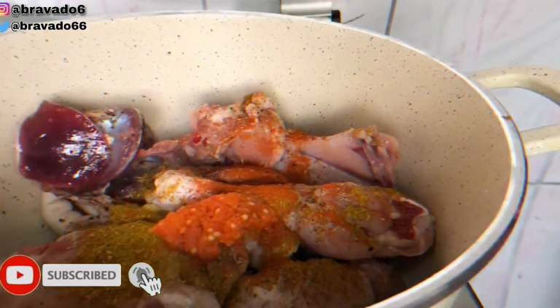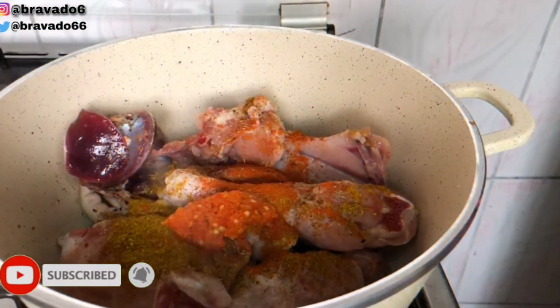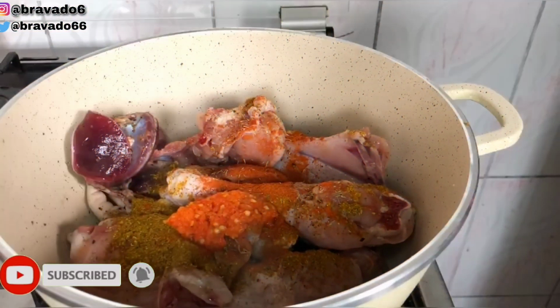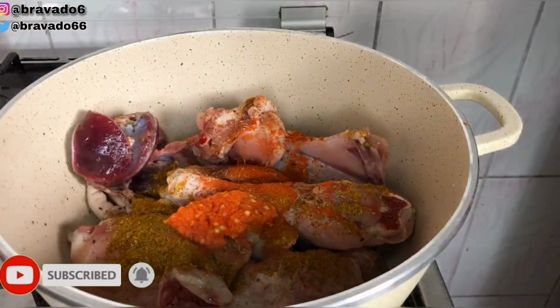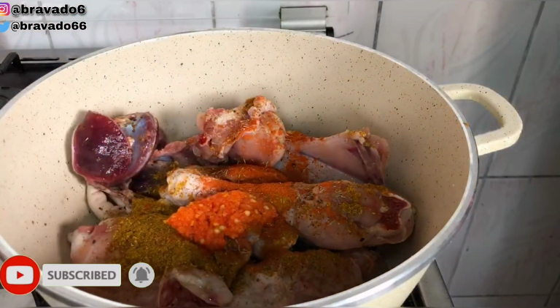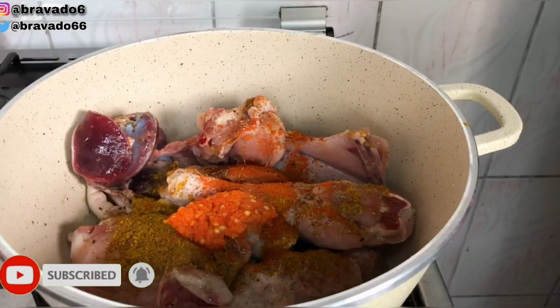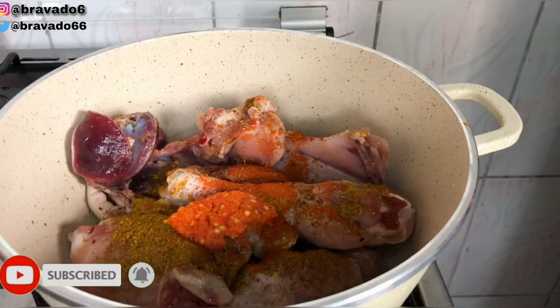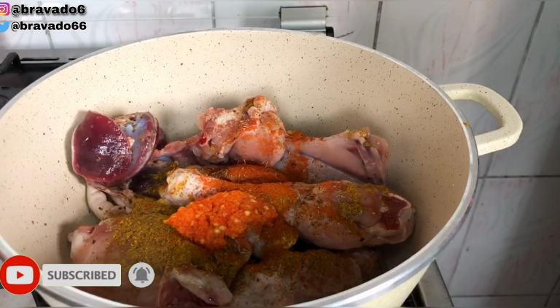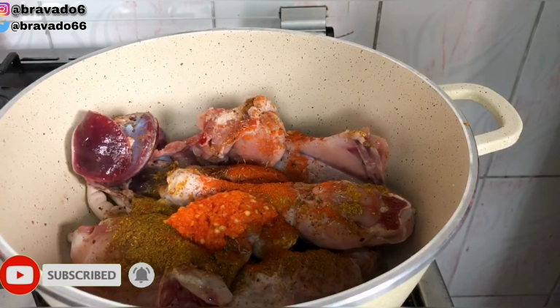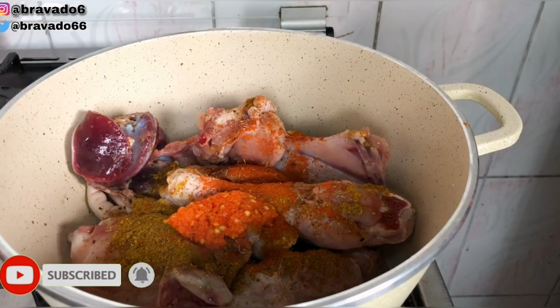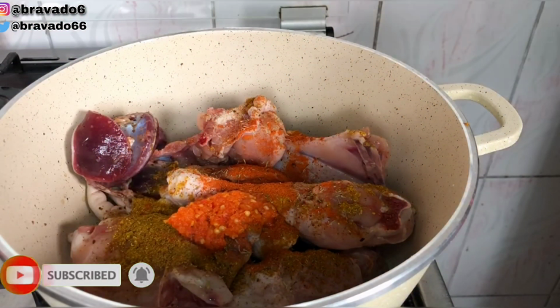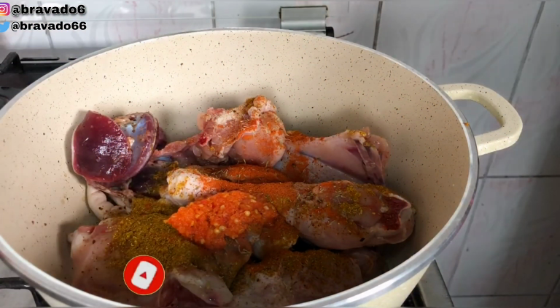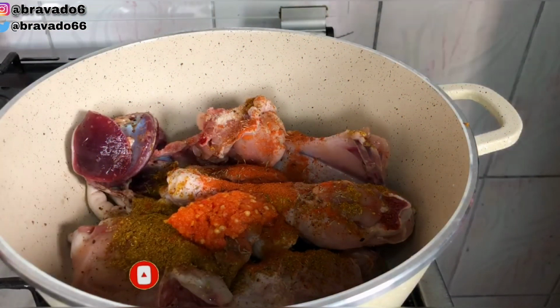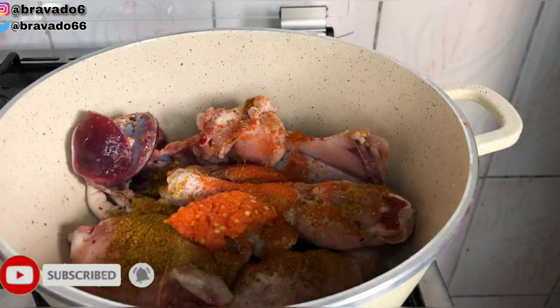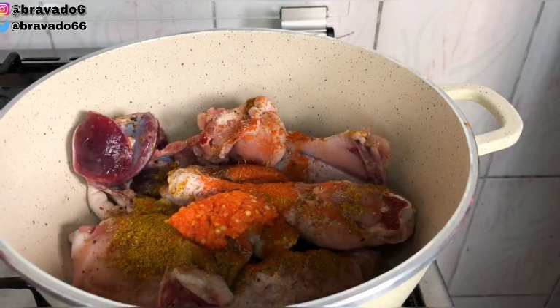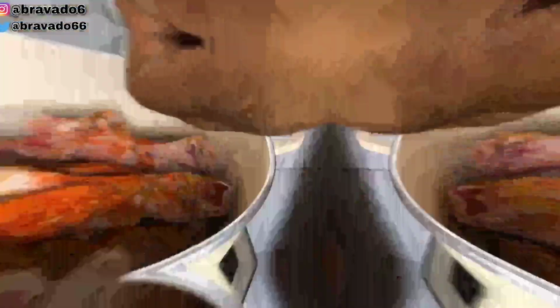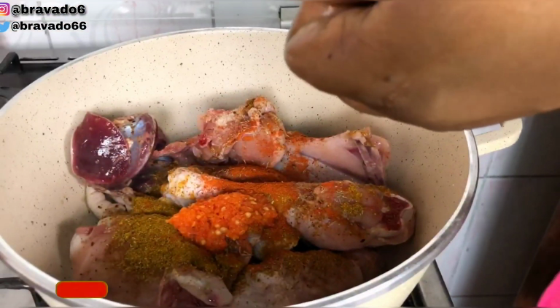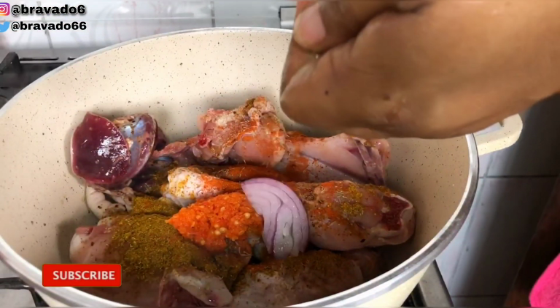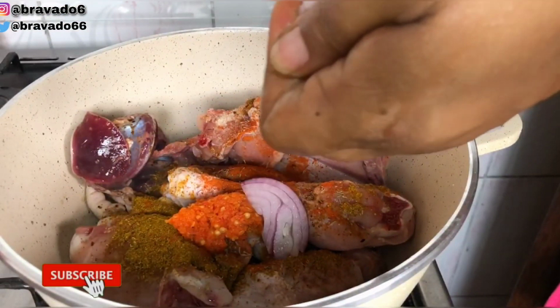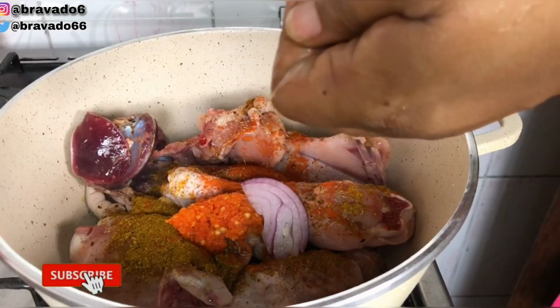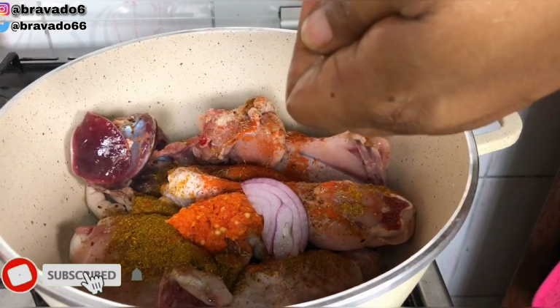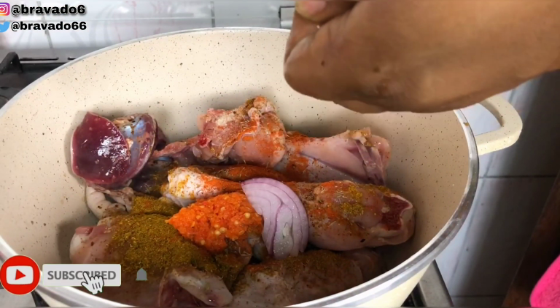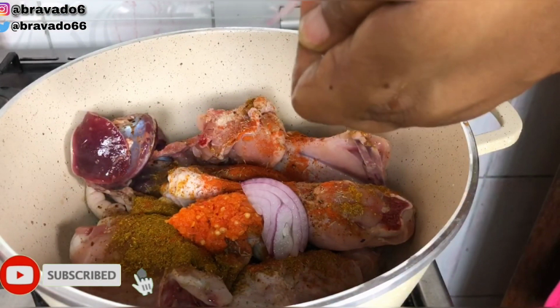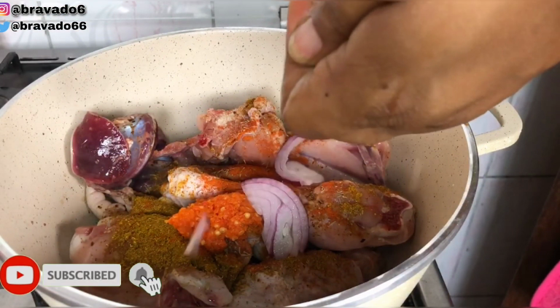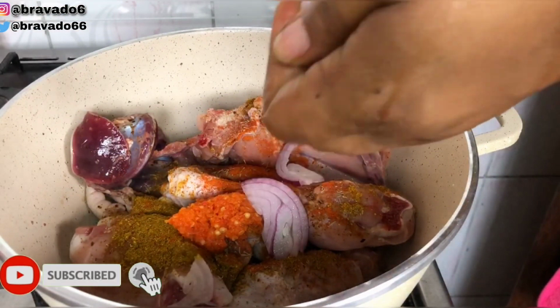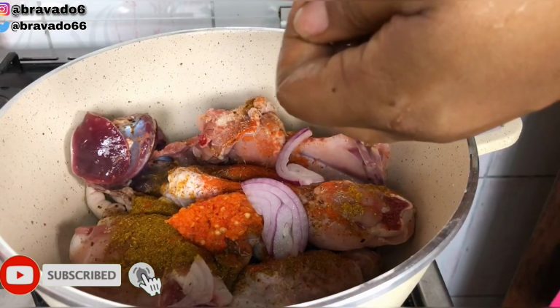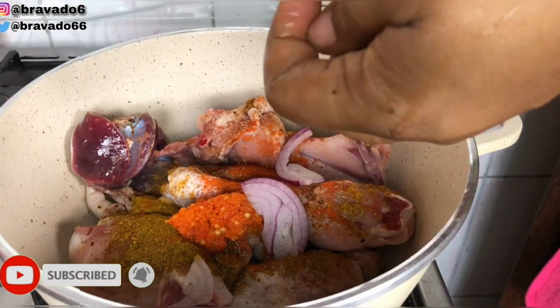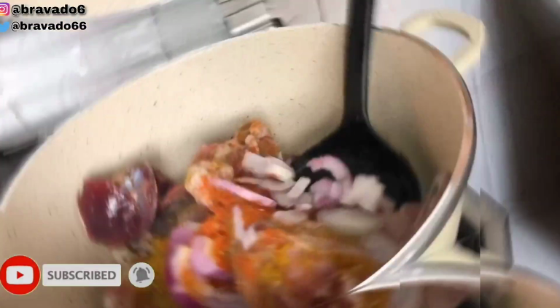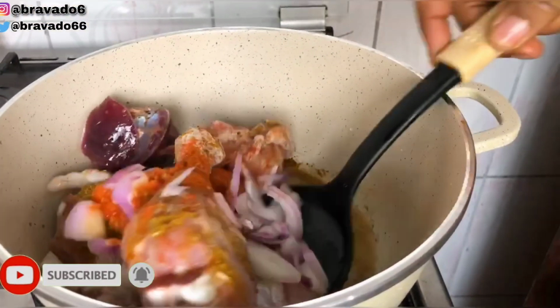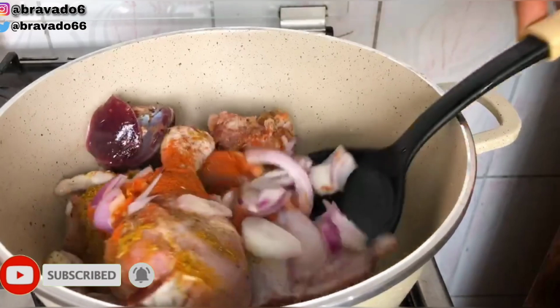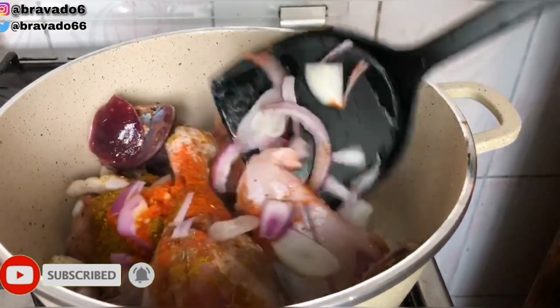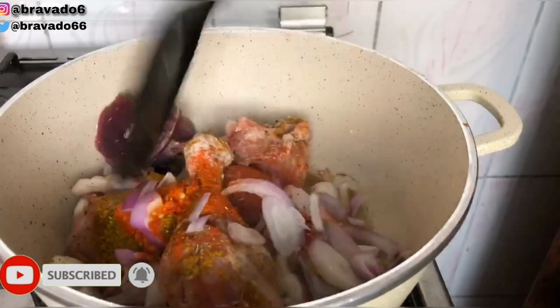I also went in with fresh pepper guys. You know I love pepper, so I want to season the chicken very well. Then I went in with onions.